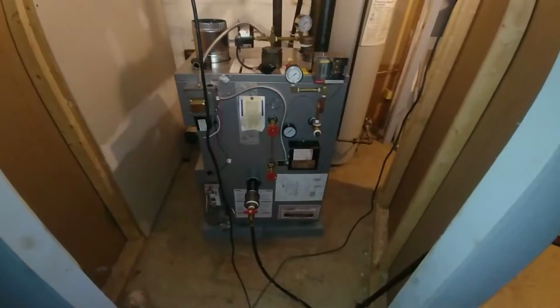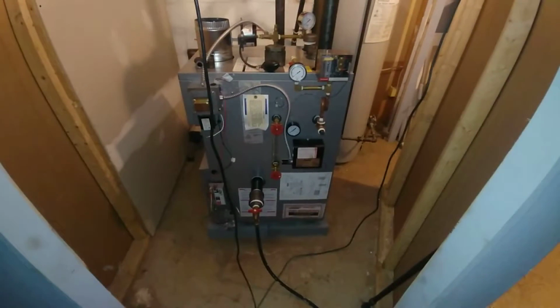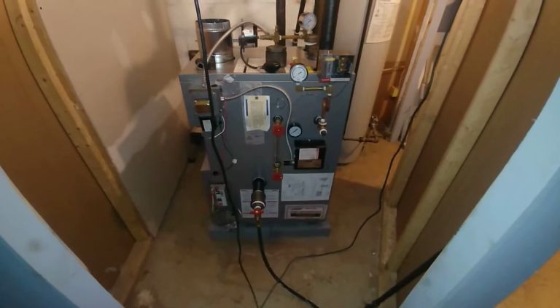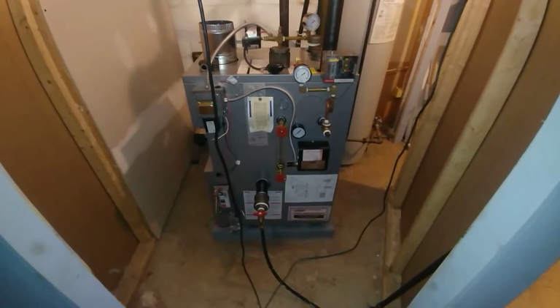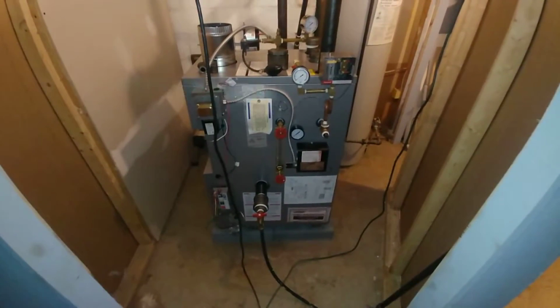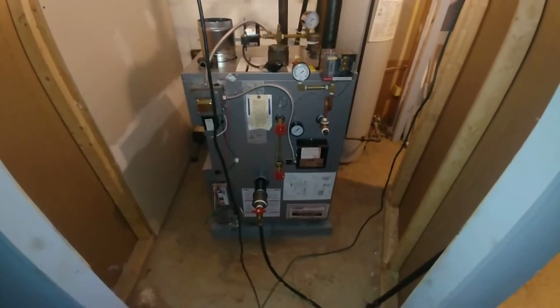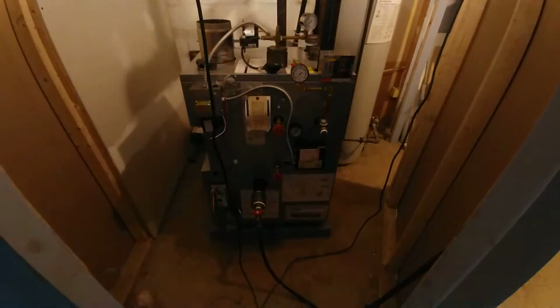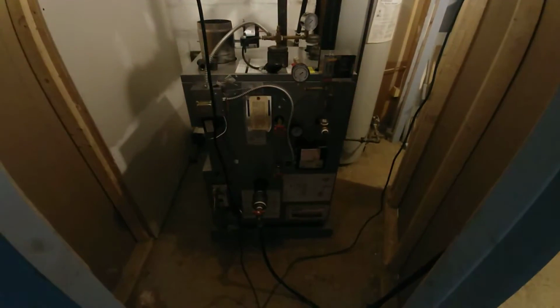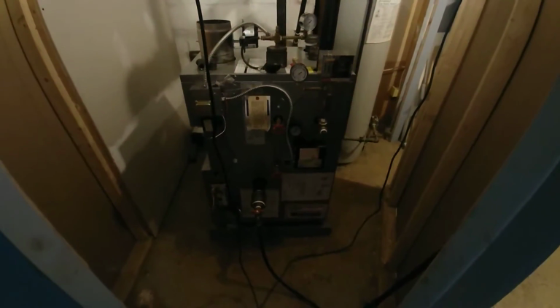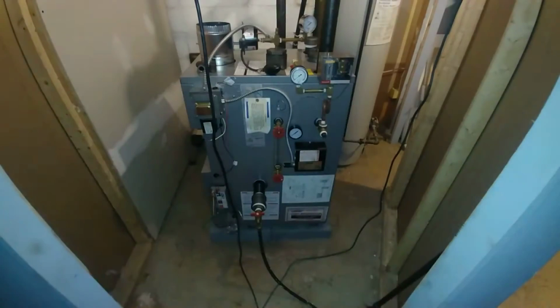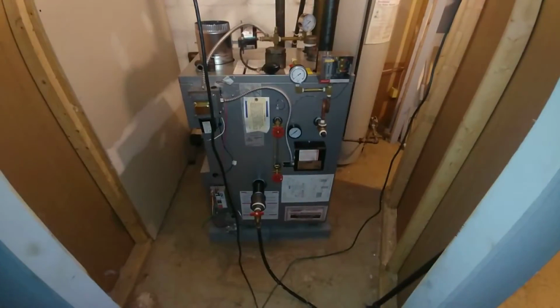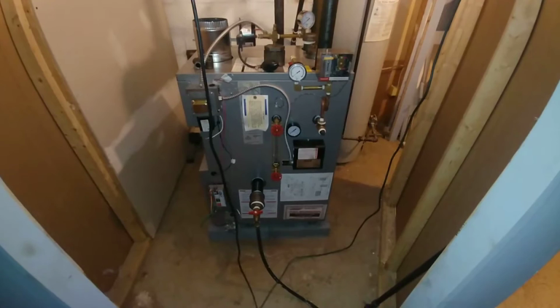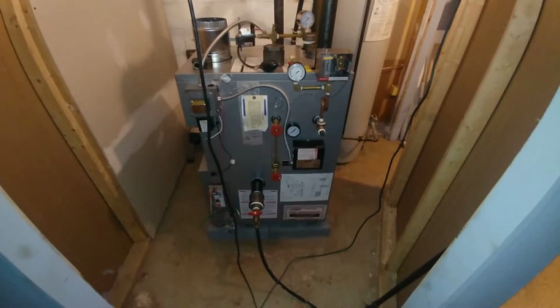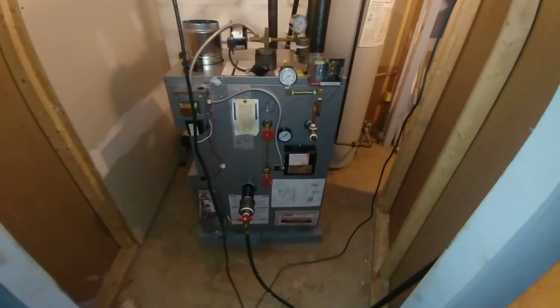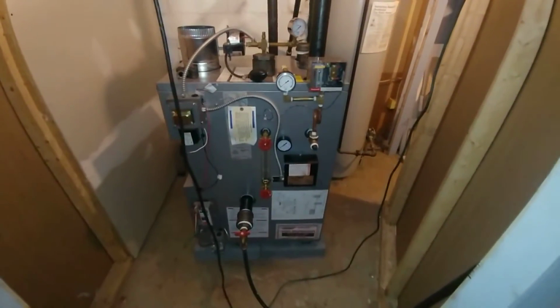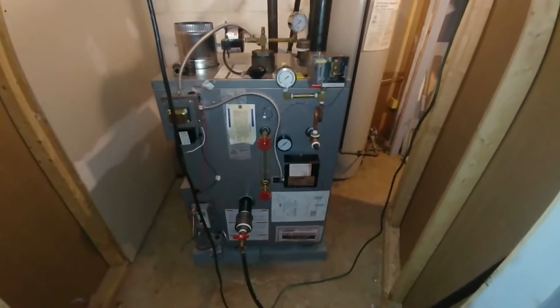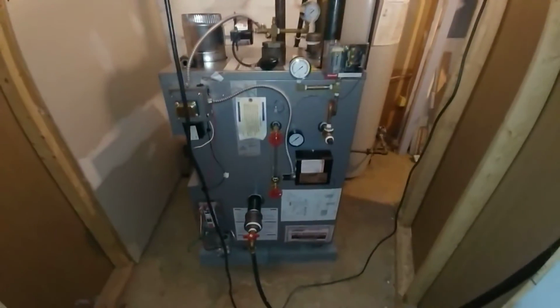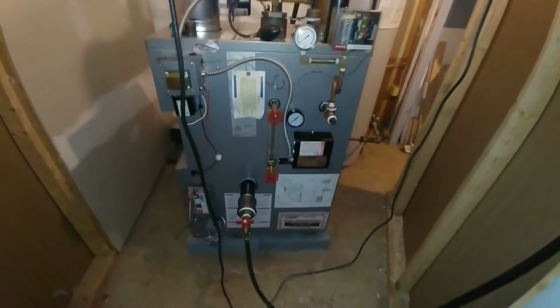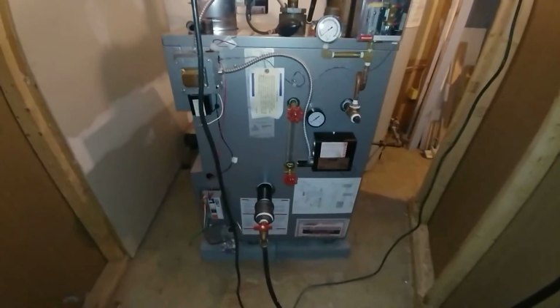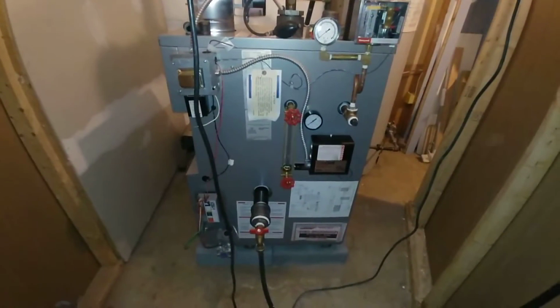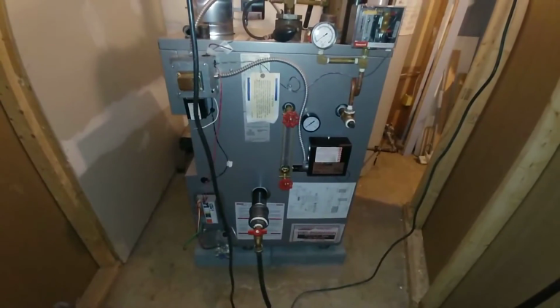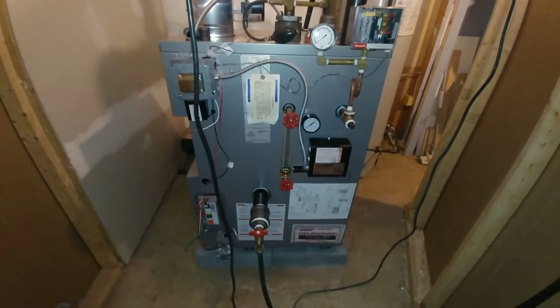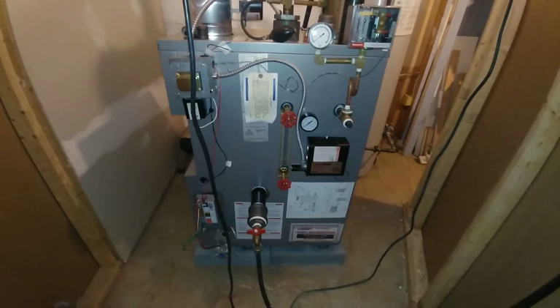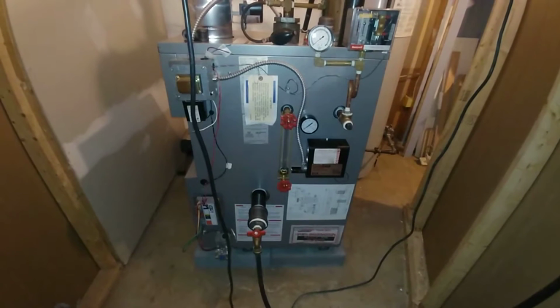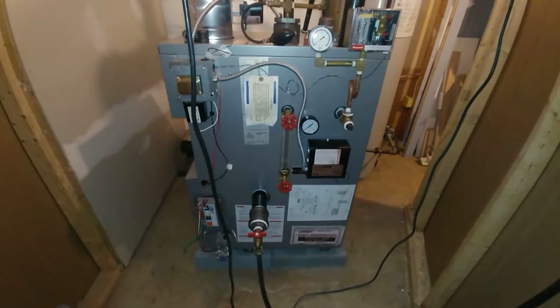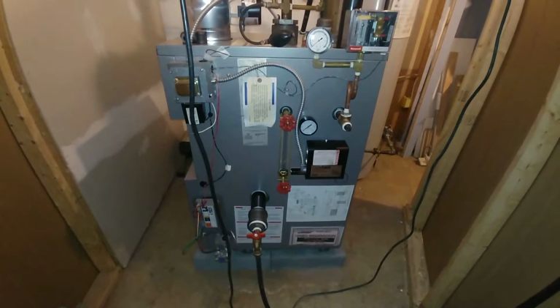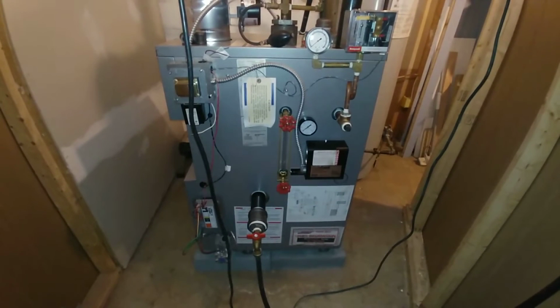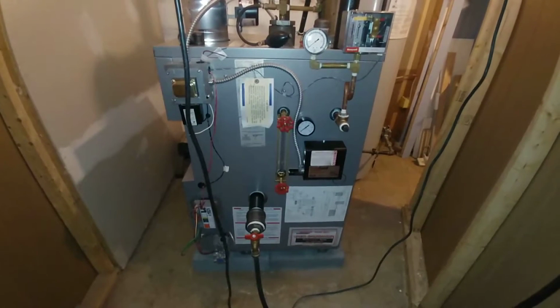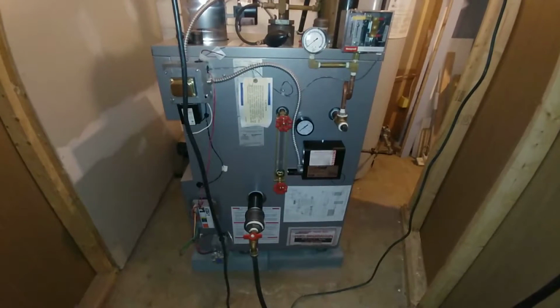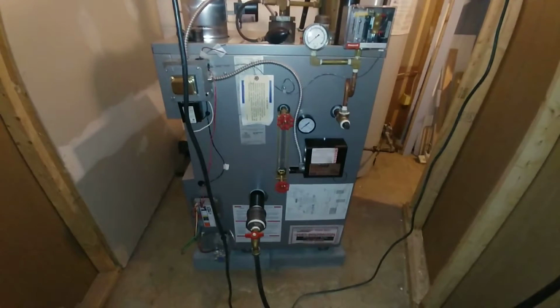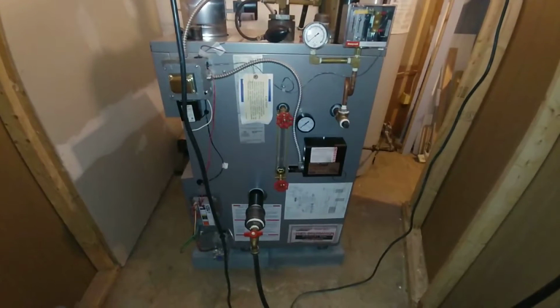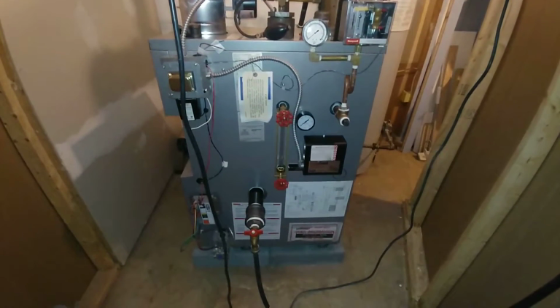Let's see if we can get some more light here. There we go. Alrighty, so another in our collection for steam heating perfection.